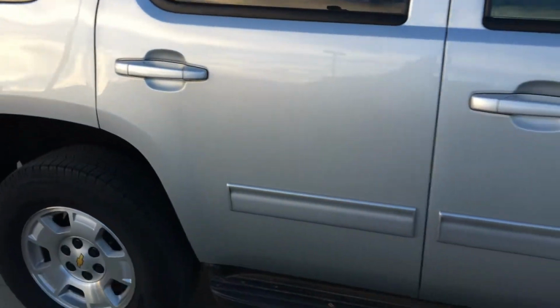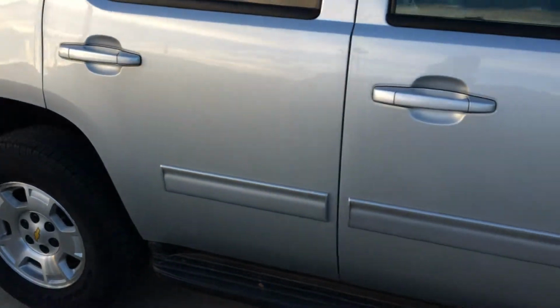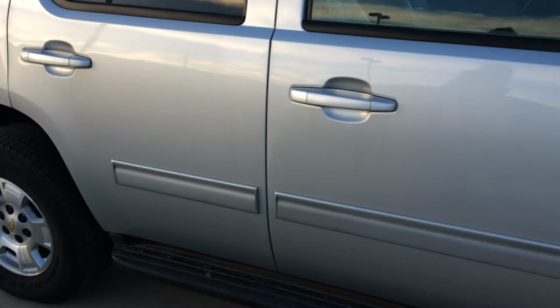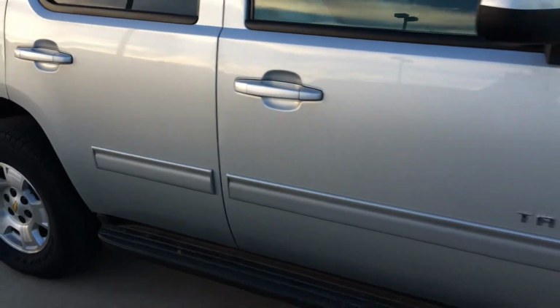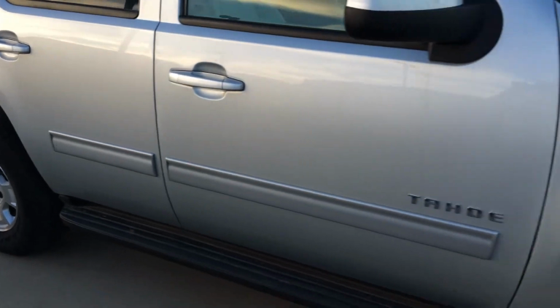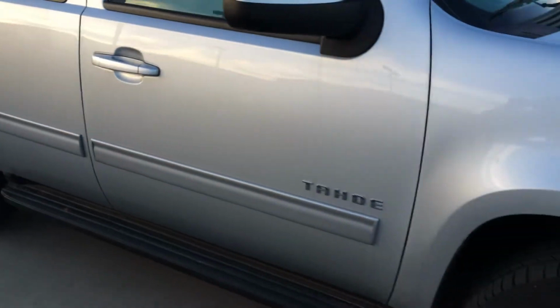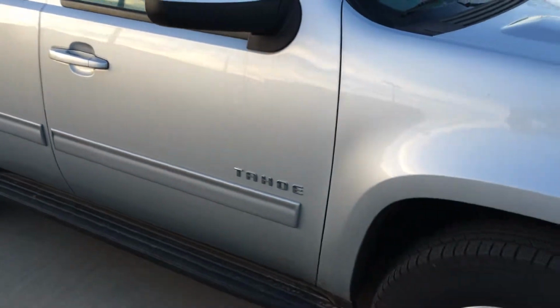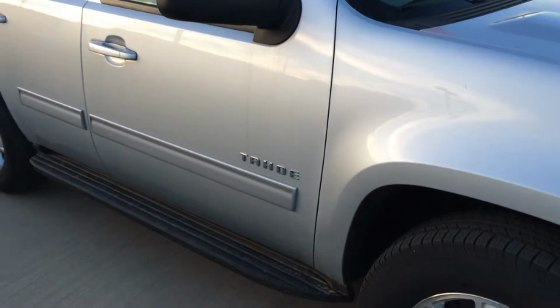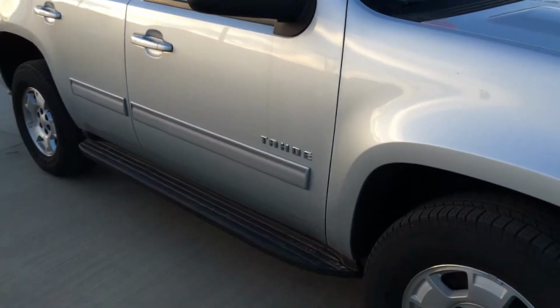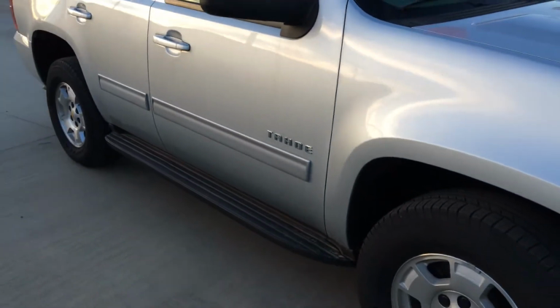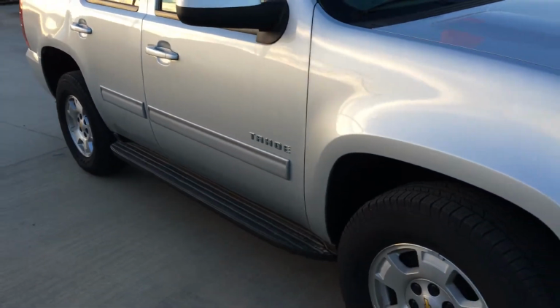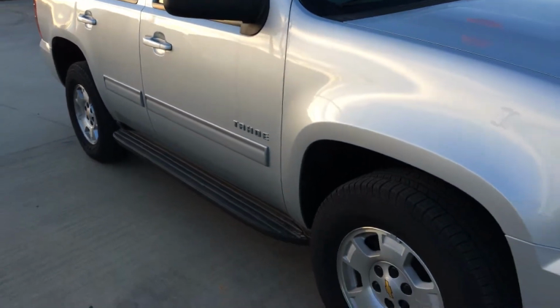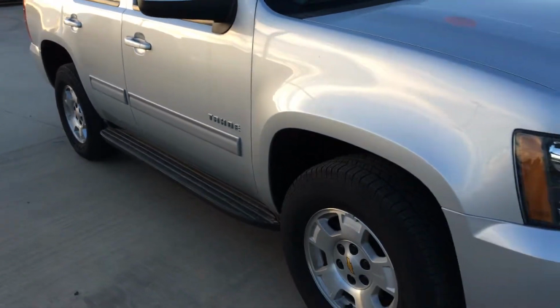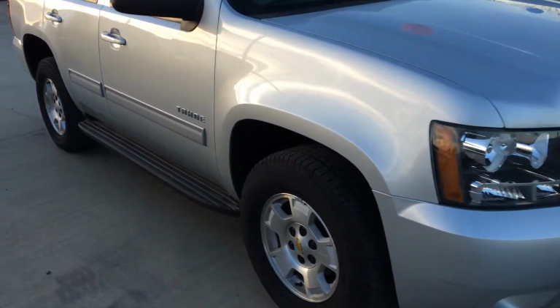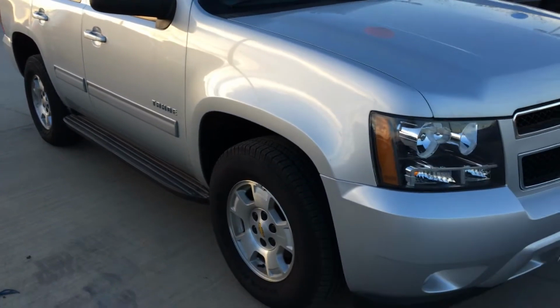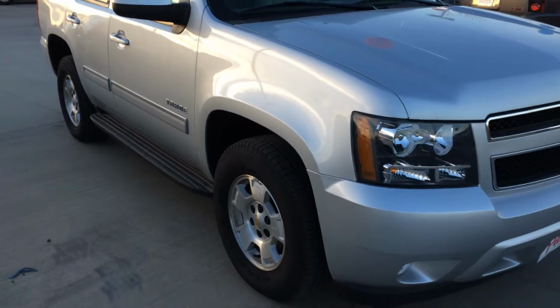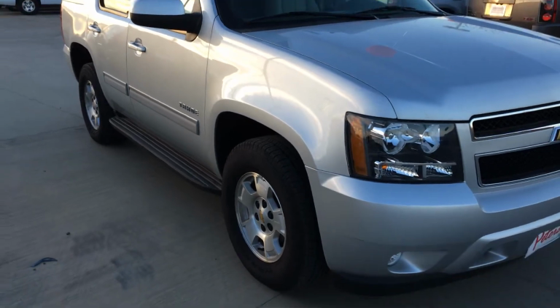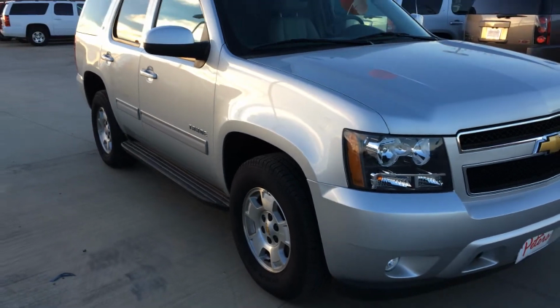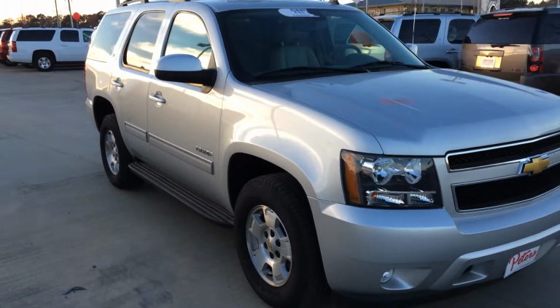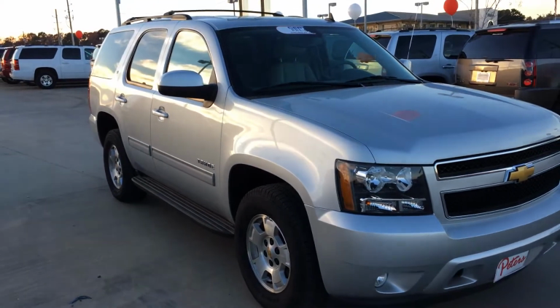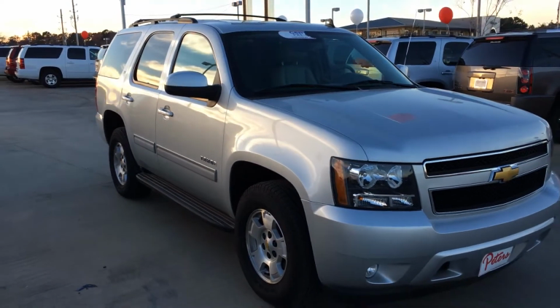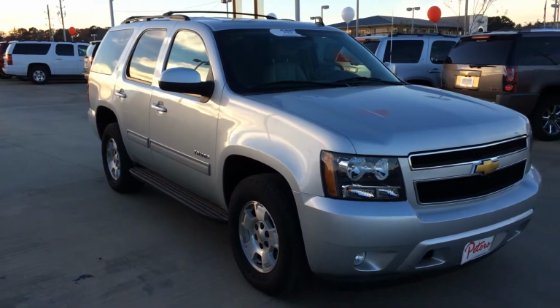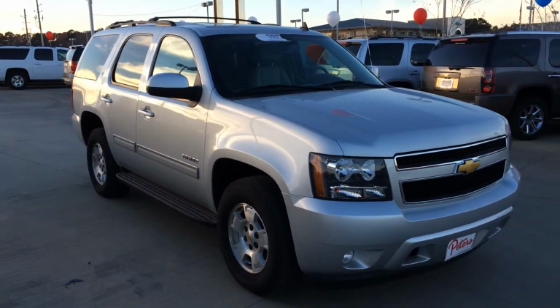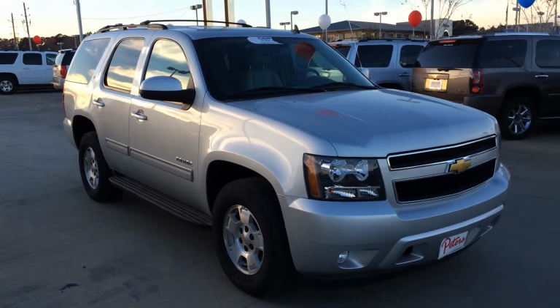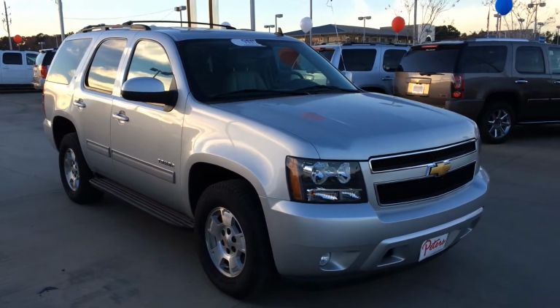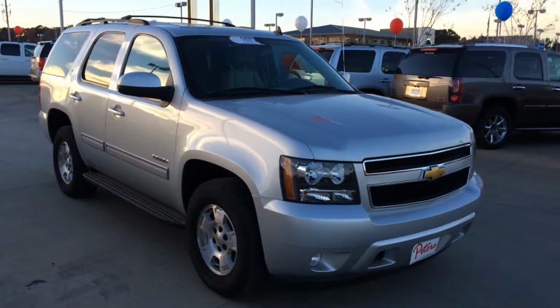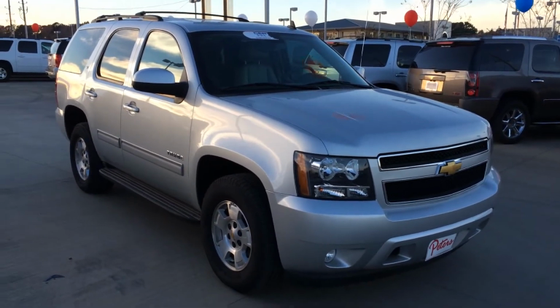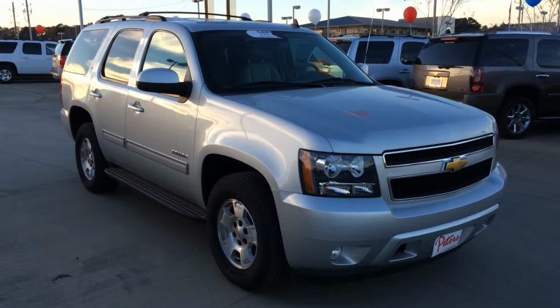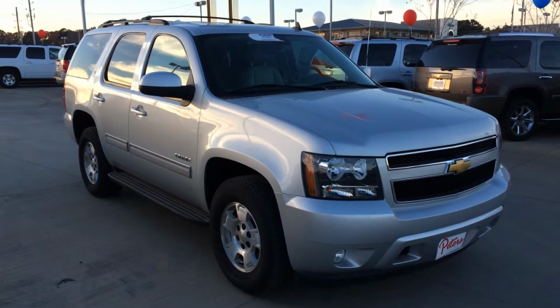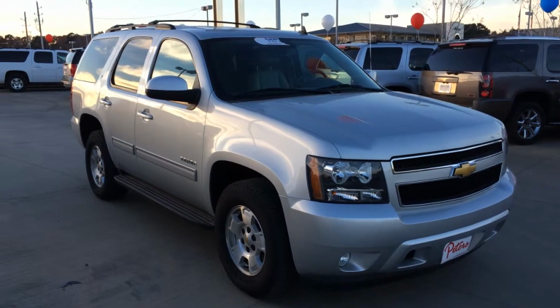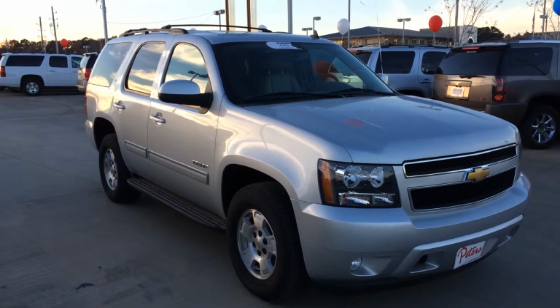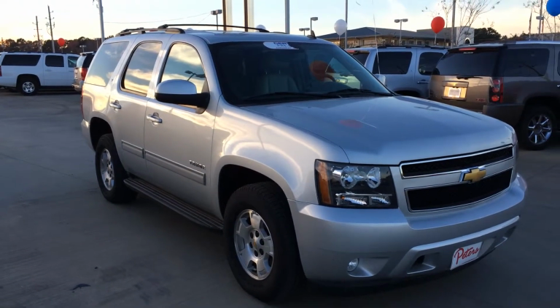All the way around, good to go. Any questions, please contact me back. You can reach me at 903-399-5679. Again, that's 903-399-5679. Thanks again.